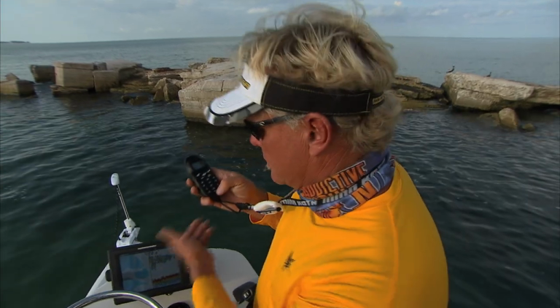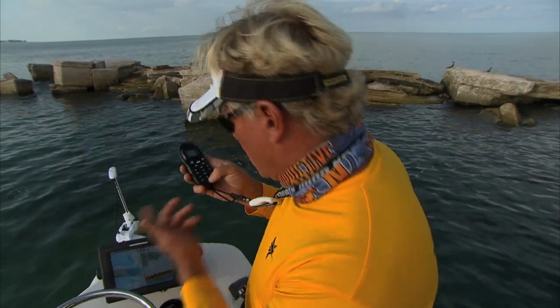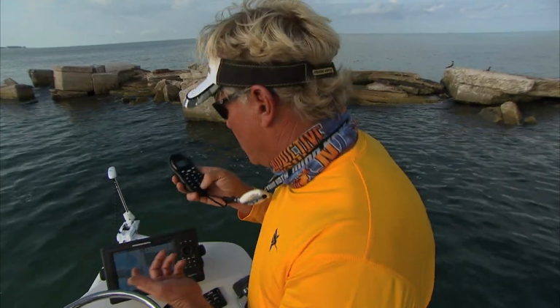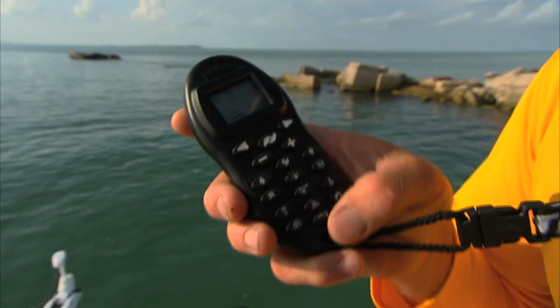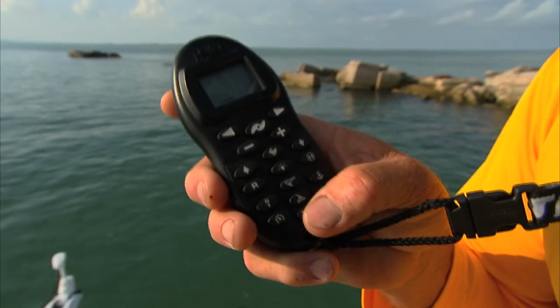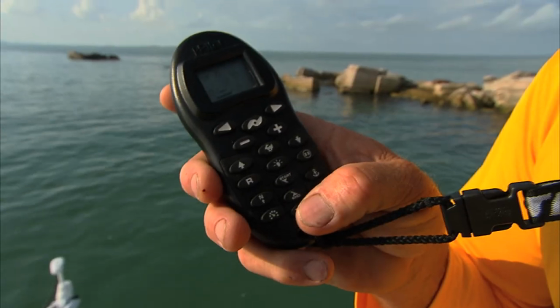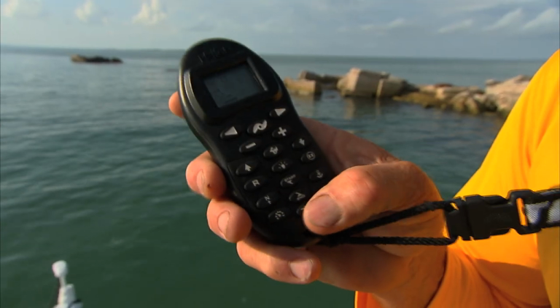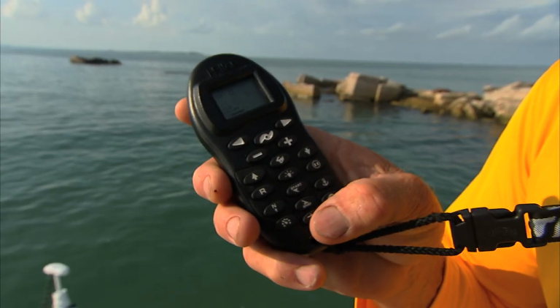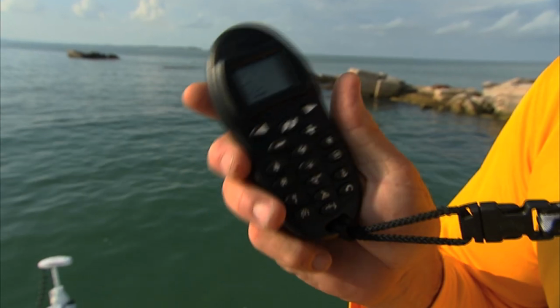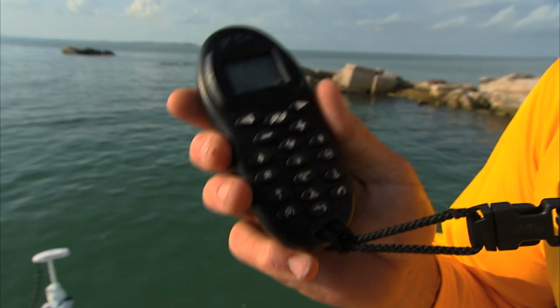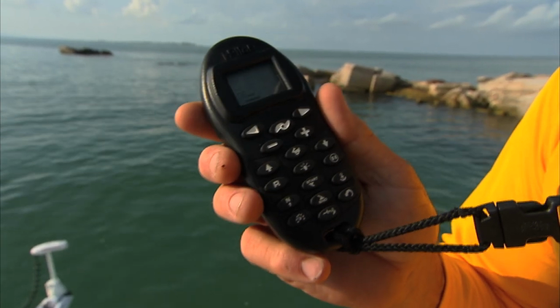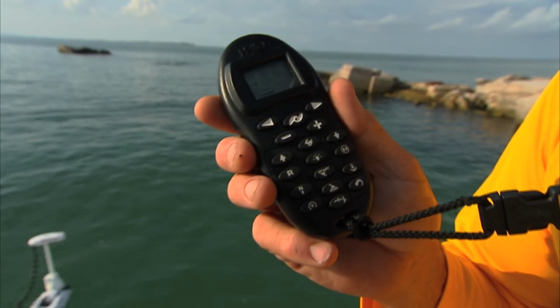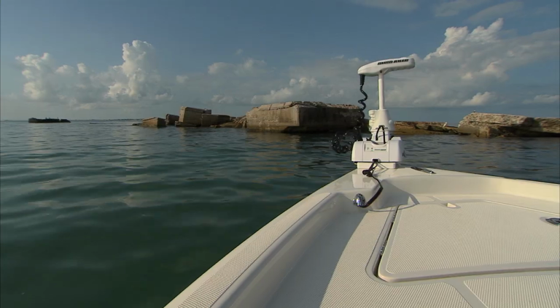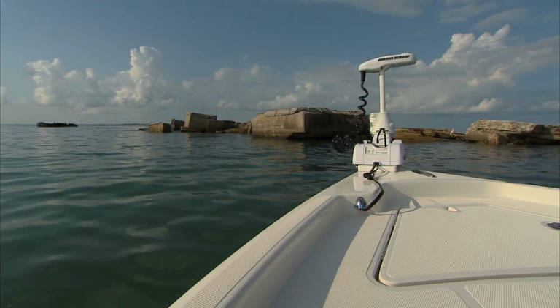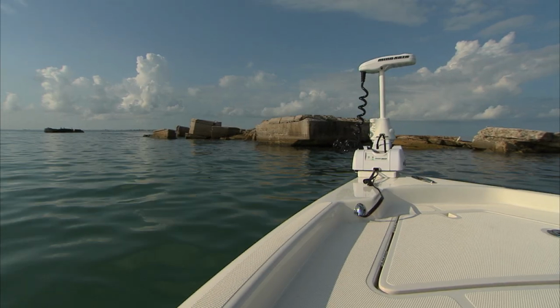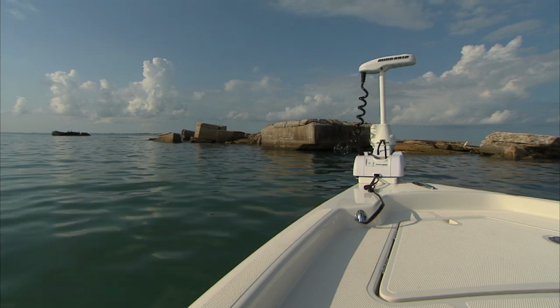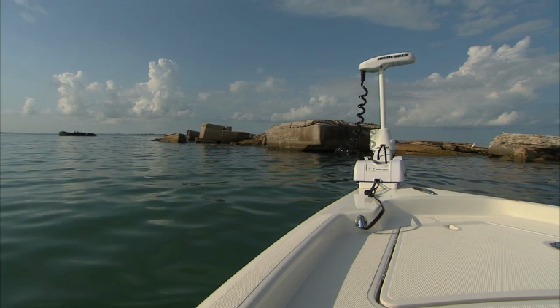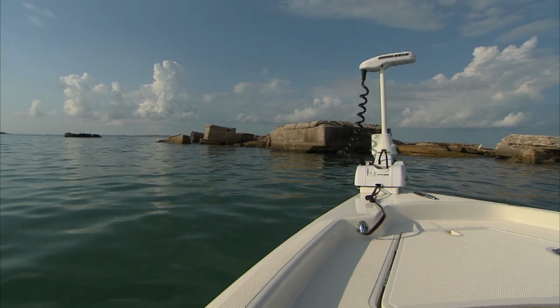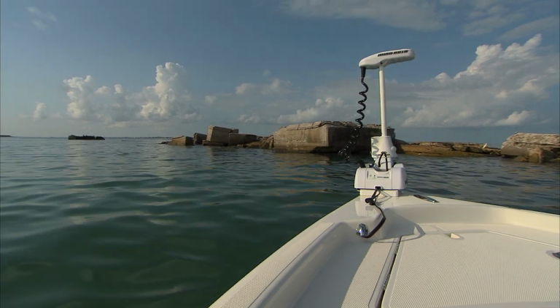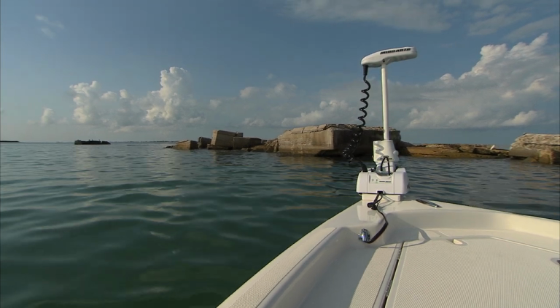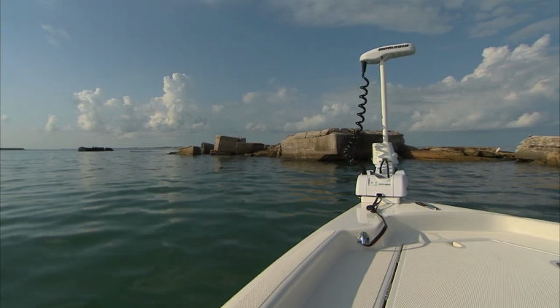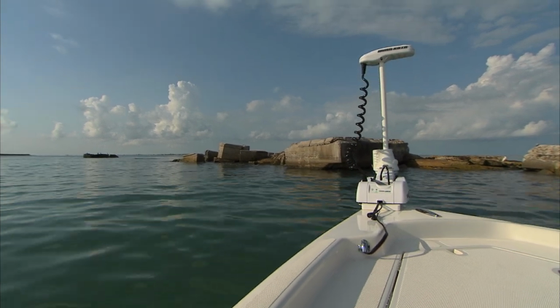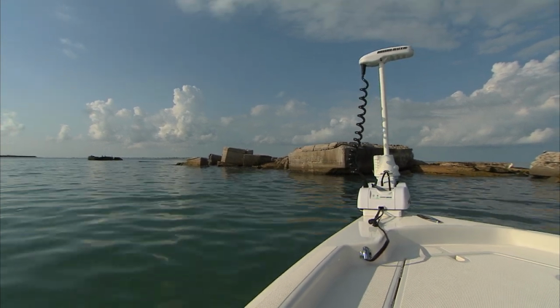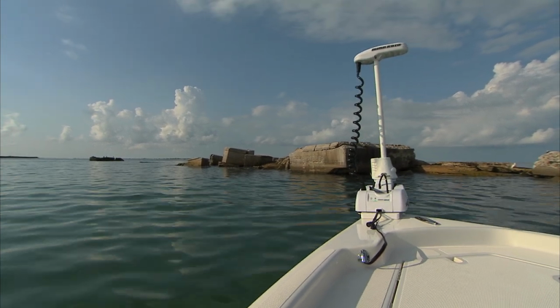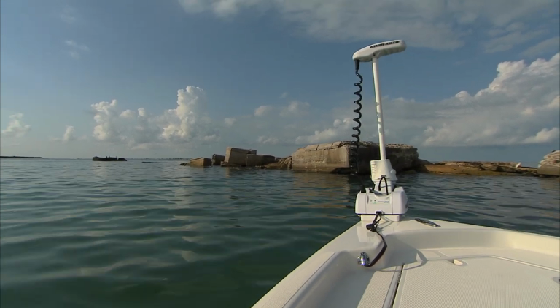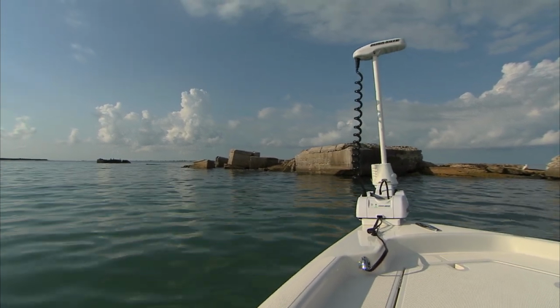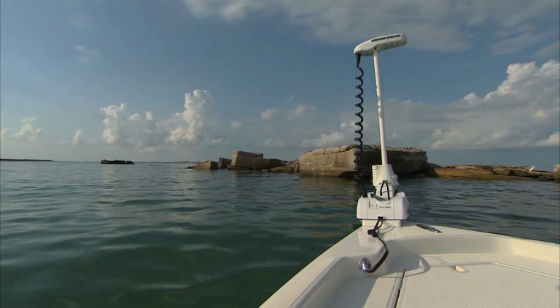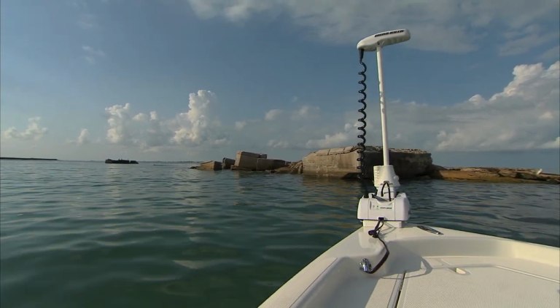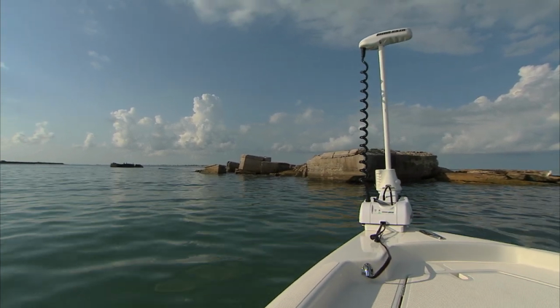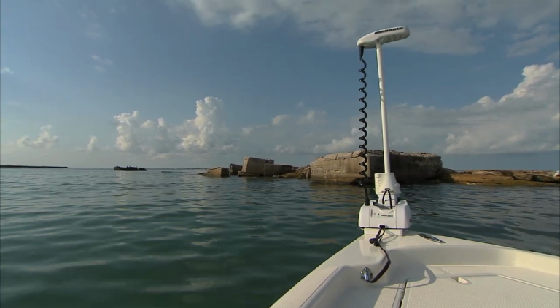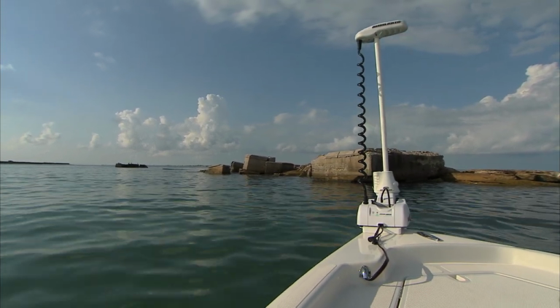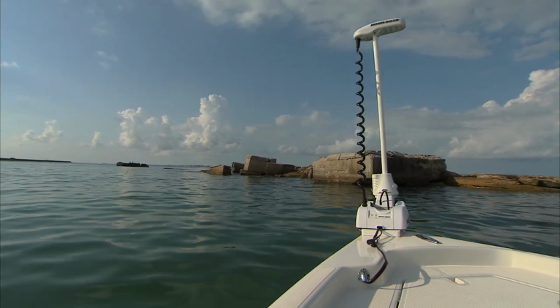Now when I want to bring it up — time to go home — hit the button one time and it's going to basically self-stow. That is an awesome feature. Unbelievable.